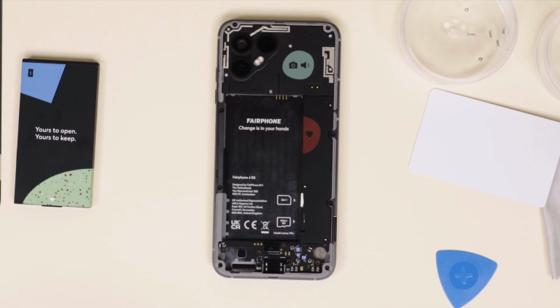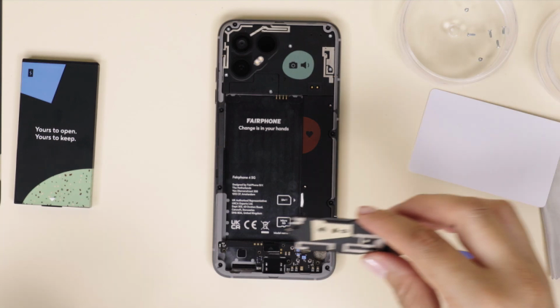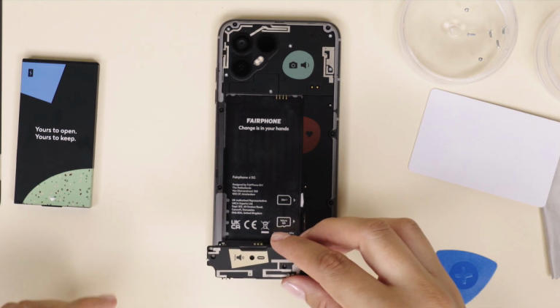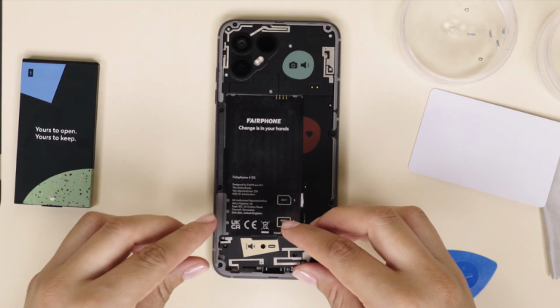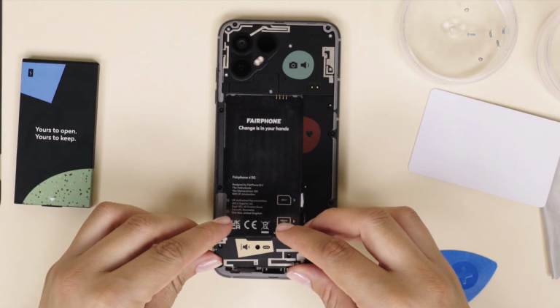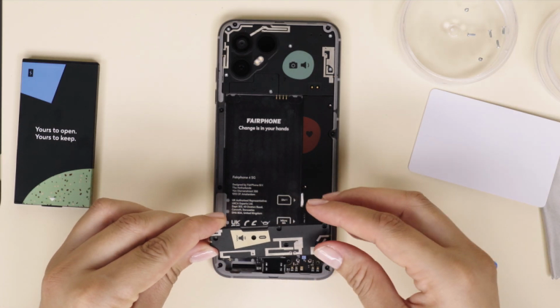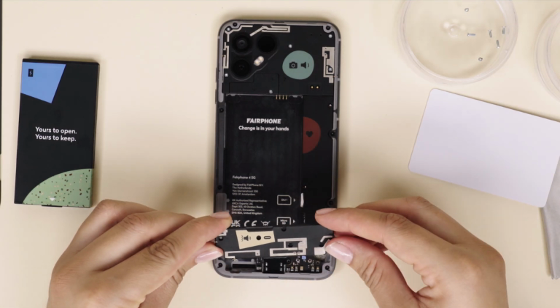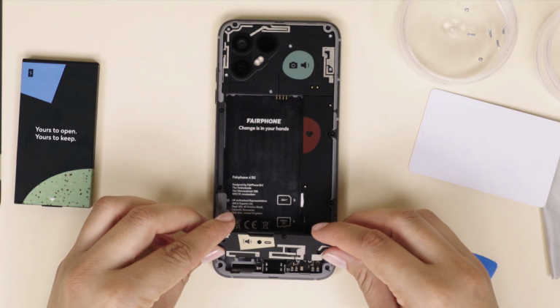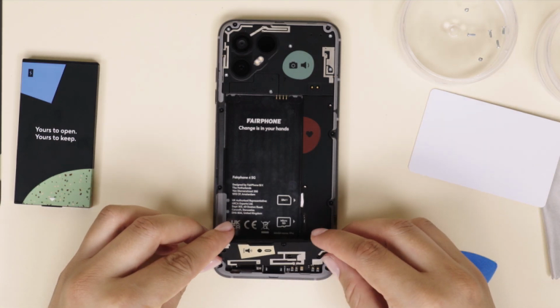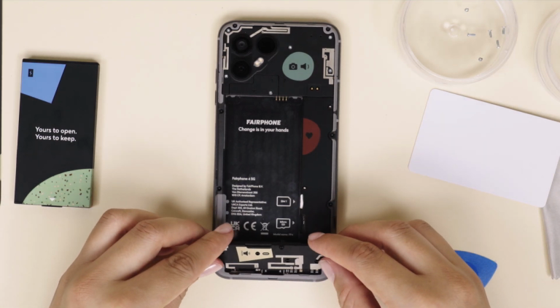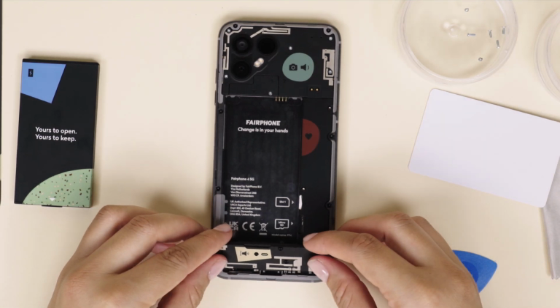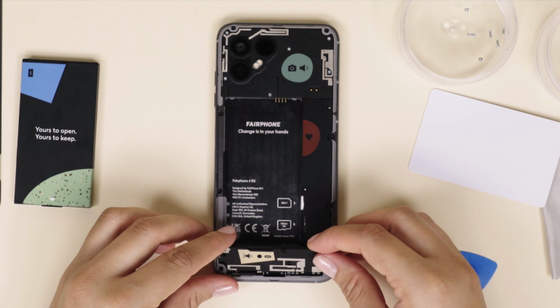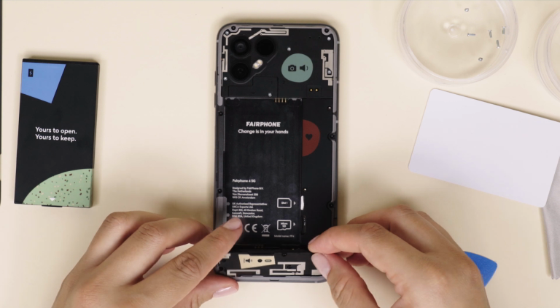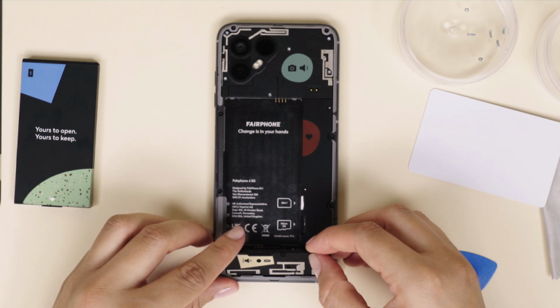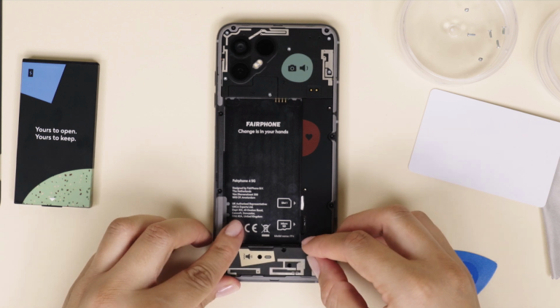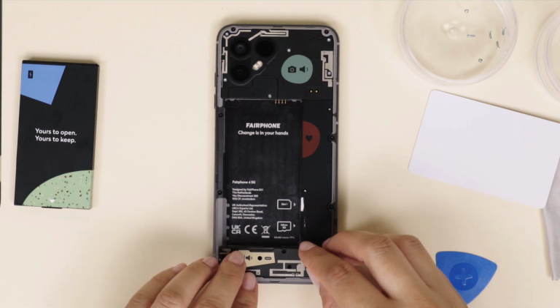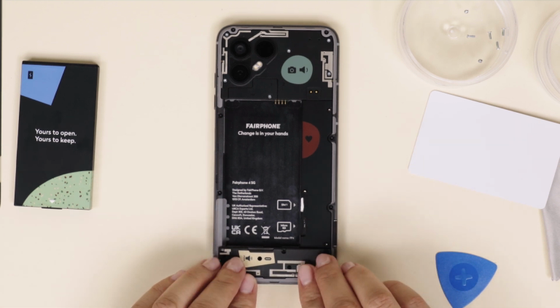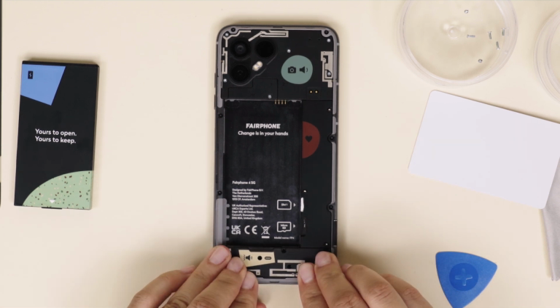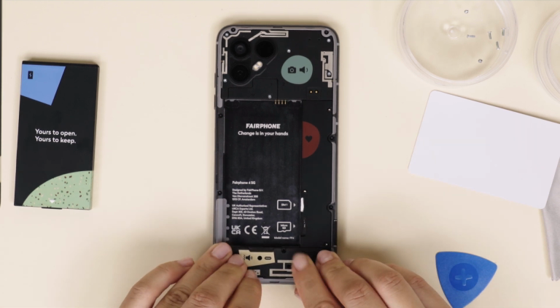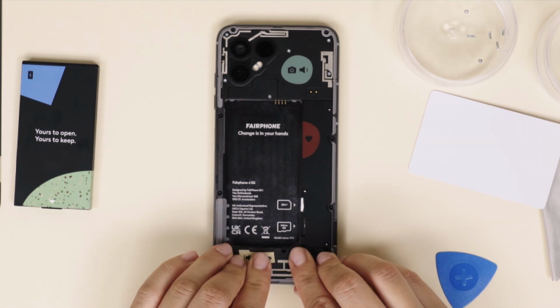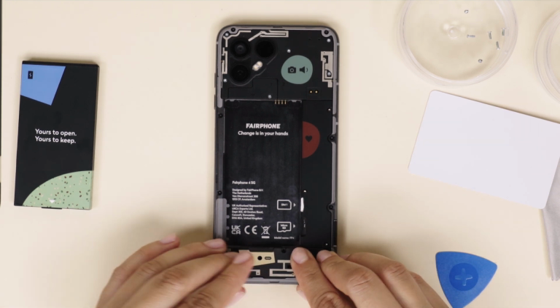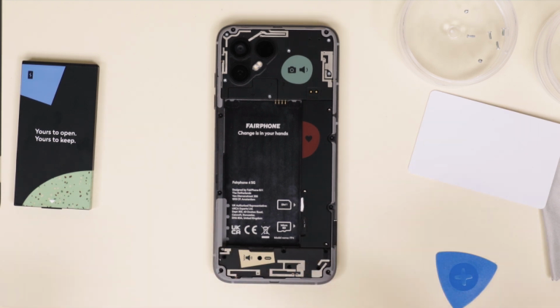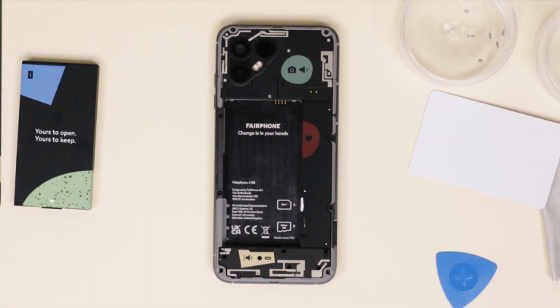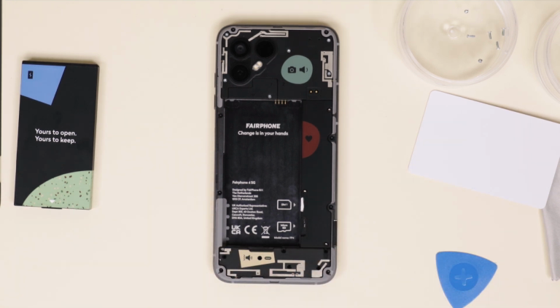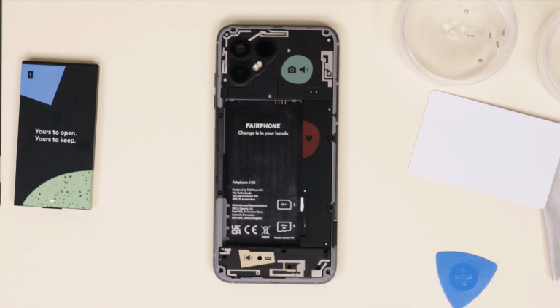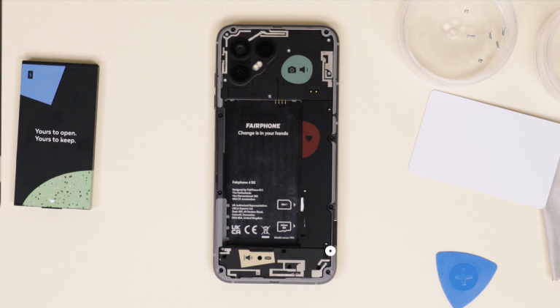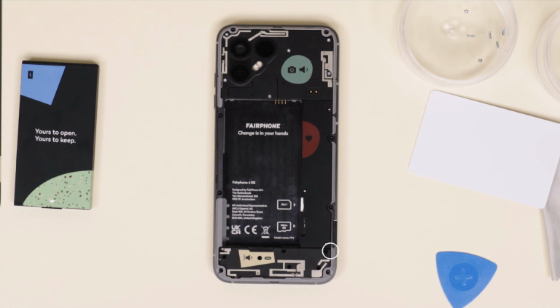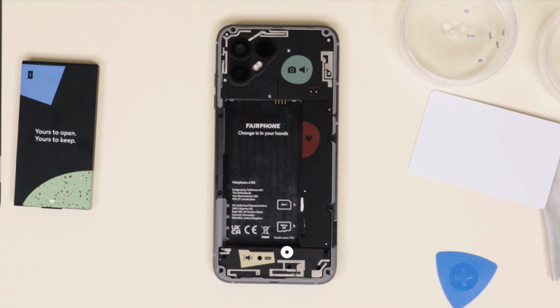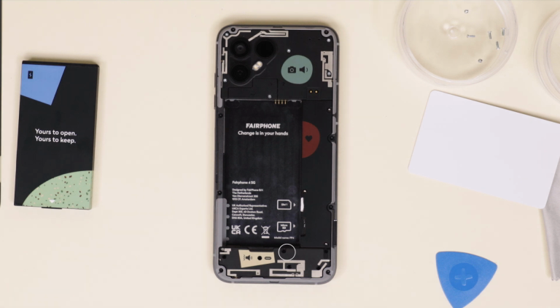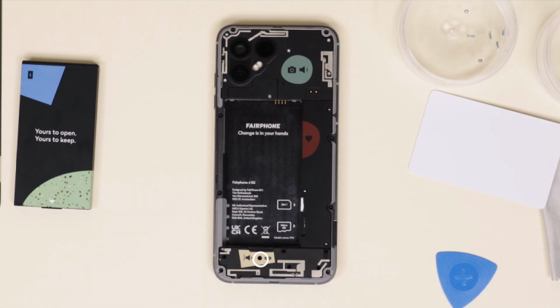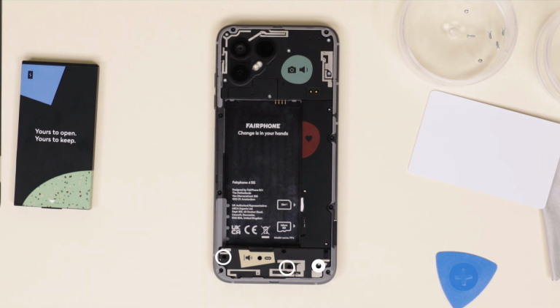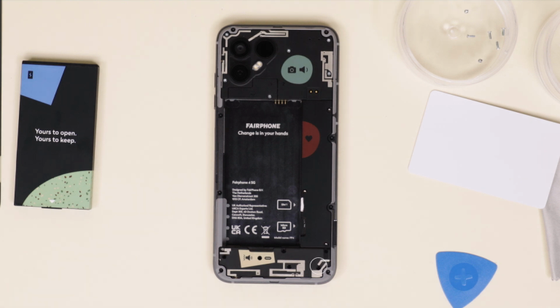To insert the new loudspeaker, it's best to start at the bottom and insert the top after, like this. Now all you have to do is reinsert and tighten the six loudspeaker screws.